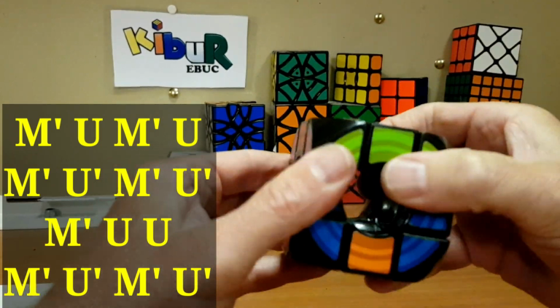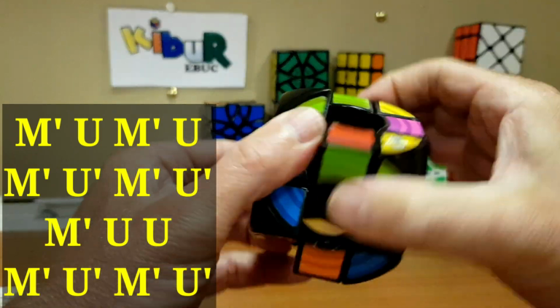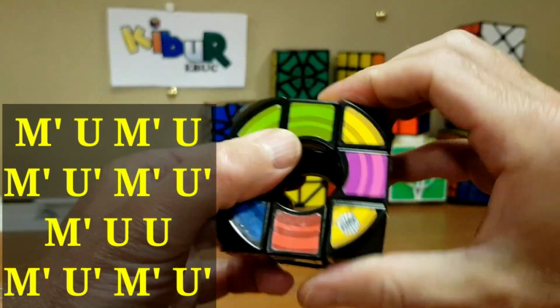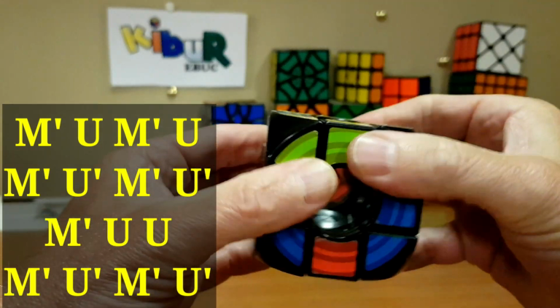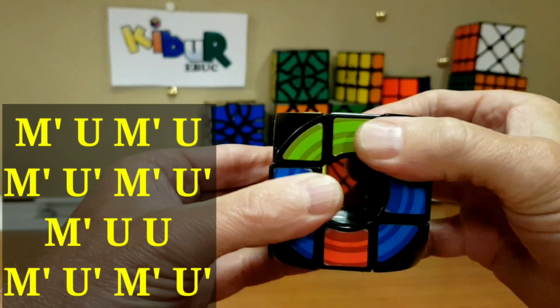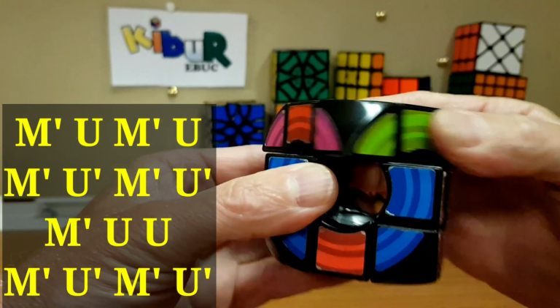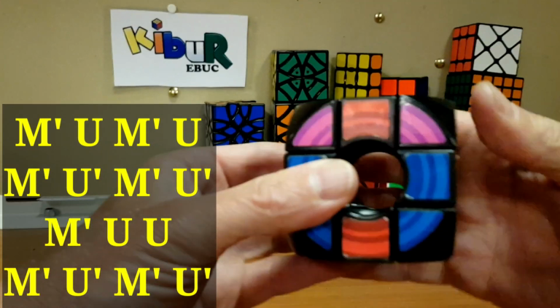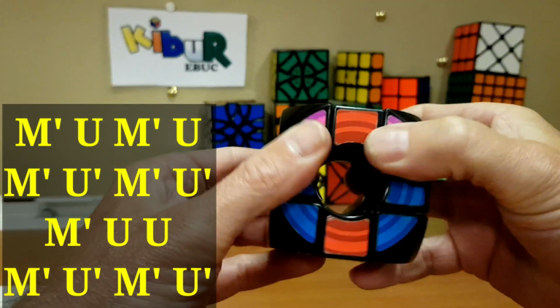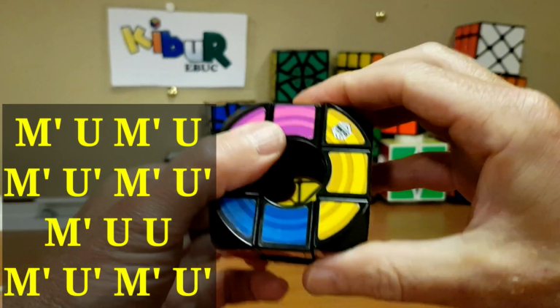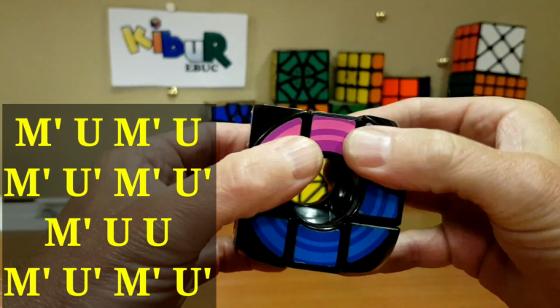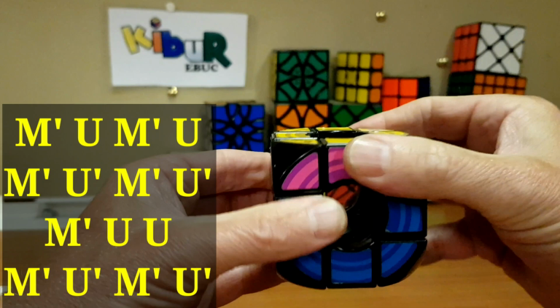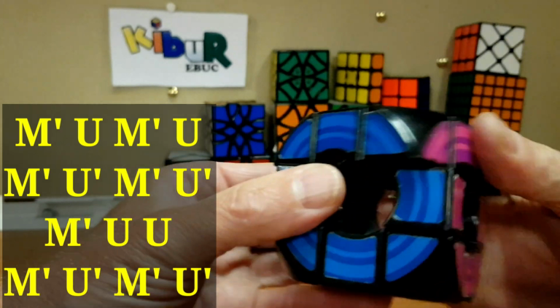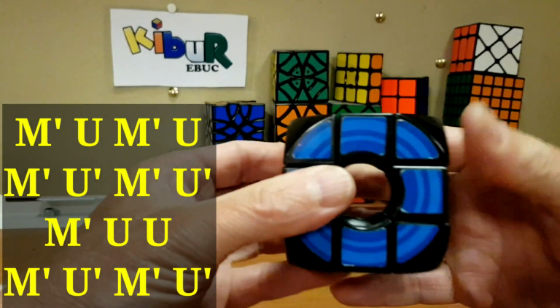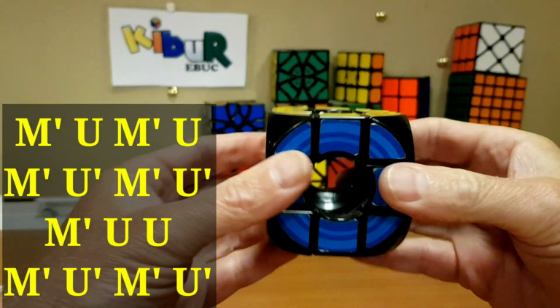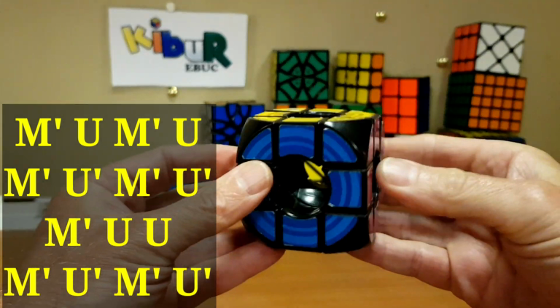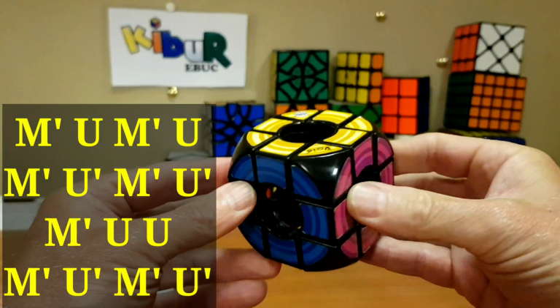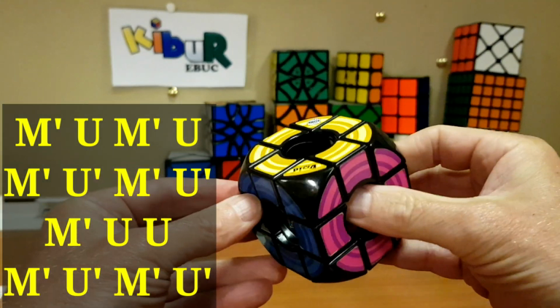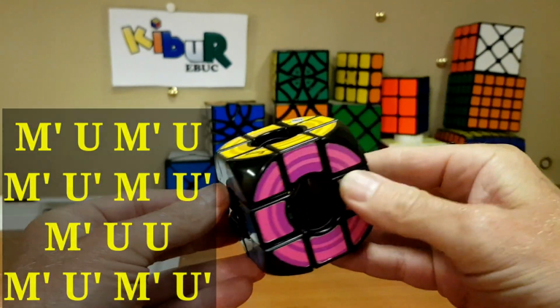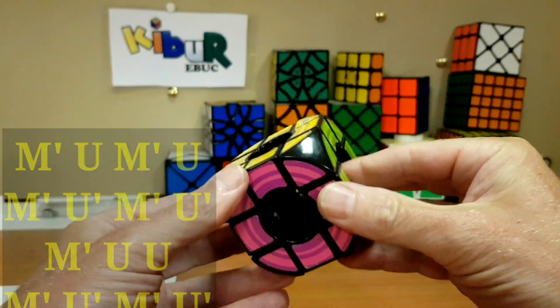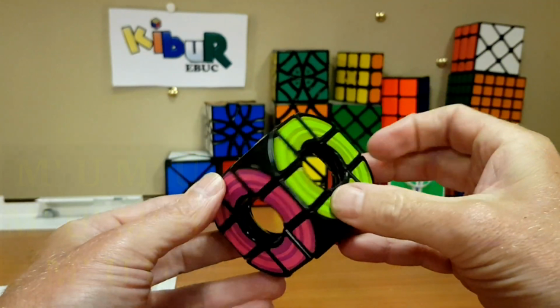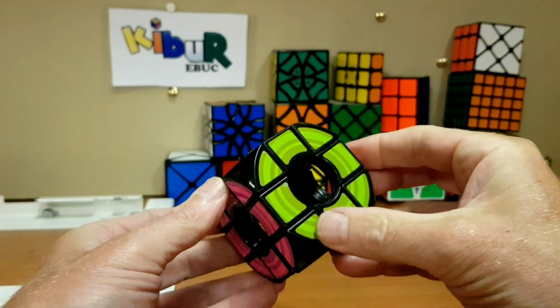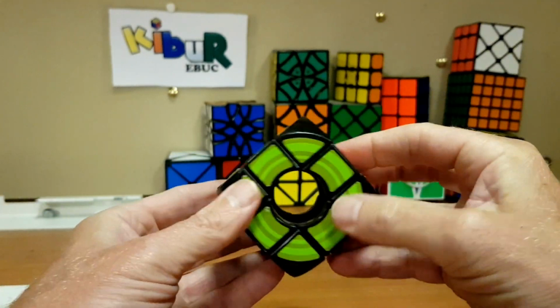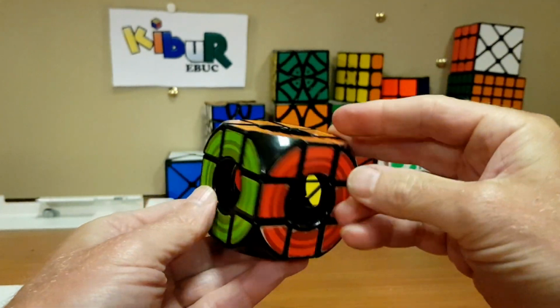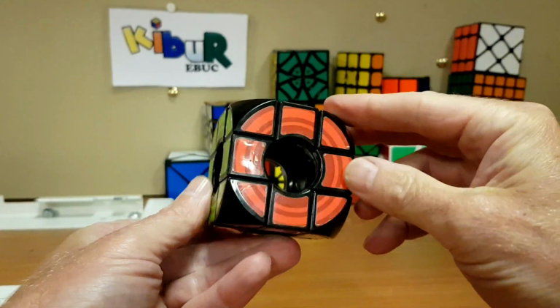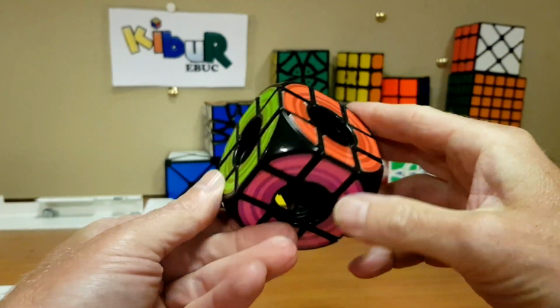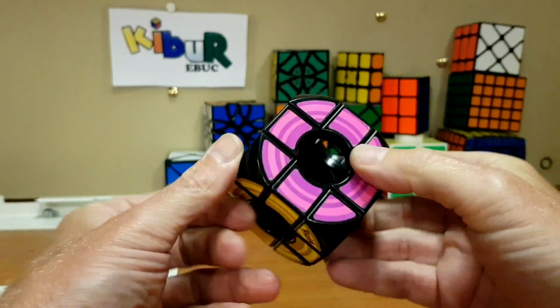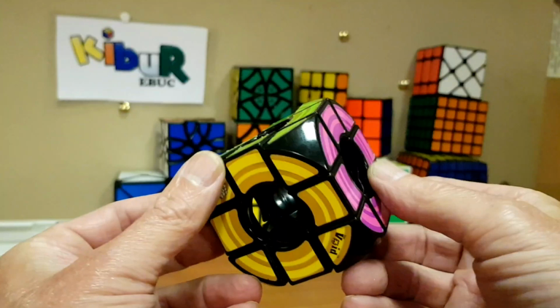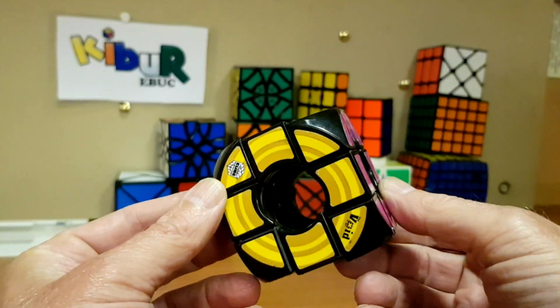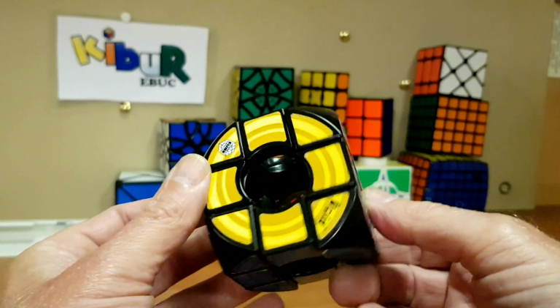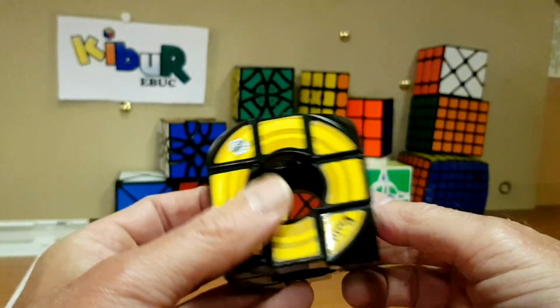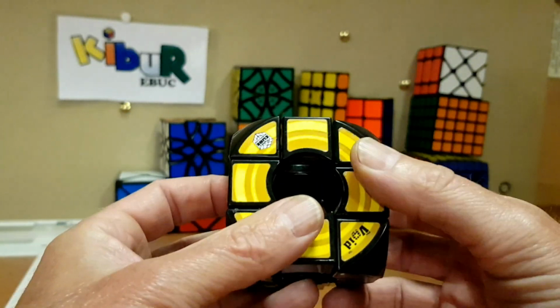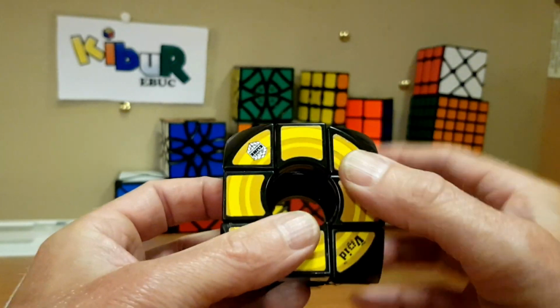Then do this parity move: middle inverse, upper, middle inverse, upper, middle inverse, upper inverse, upper inverse, middle inverse, middle inverse, up reverse. By doing that, the whole thing is complete.